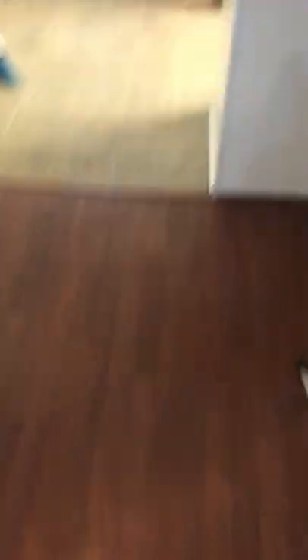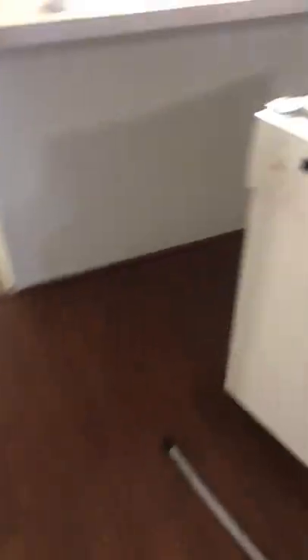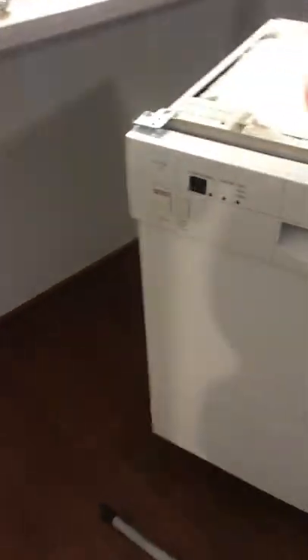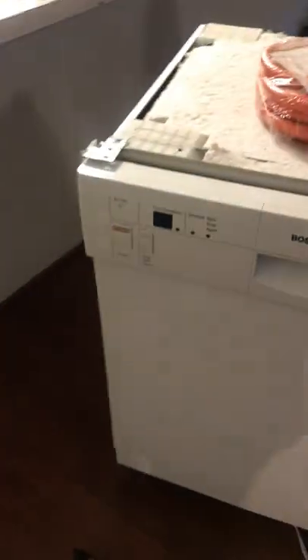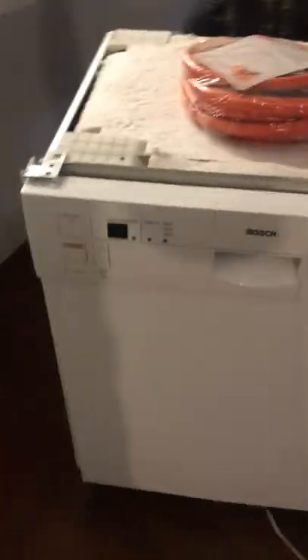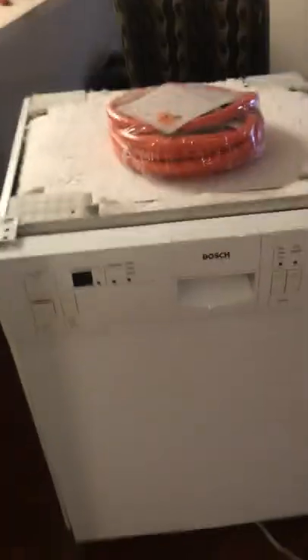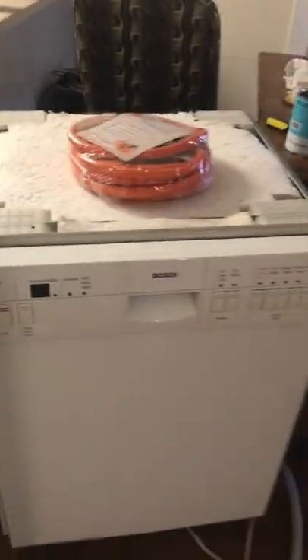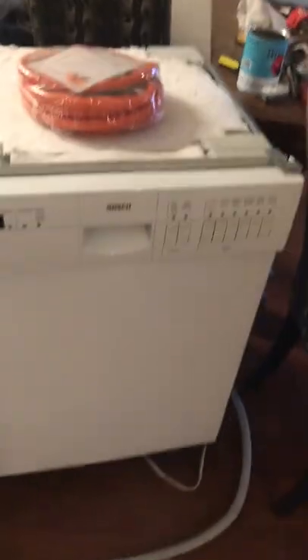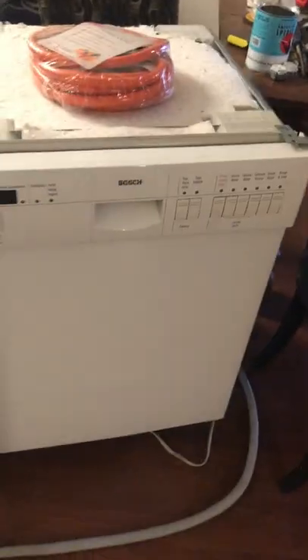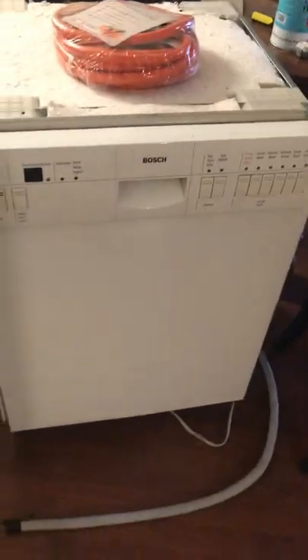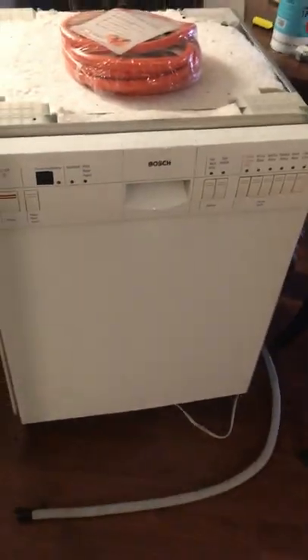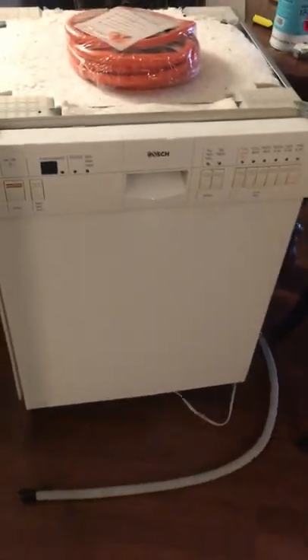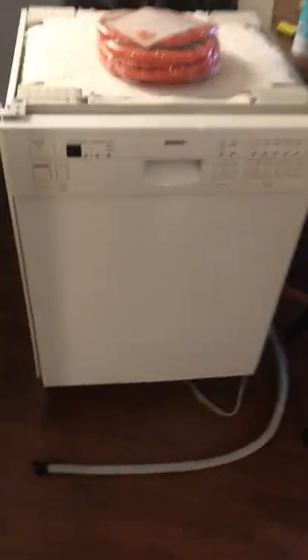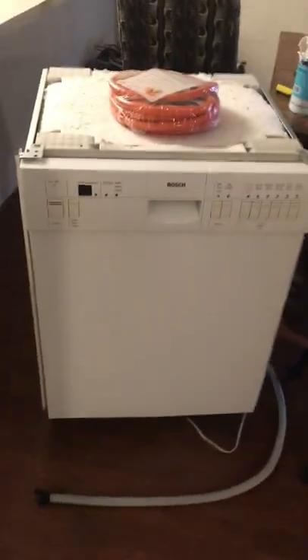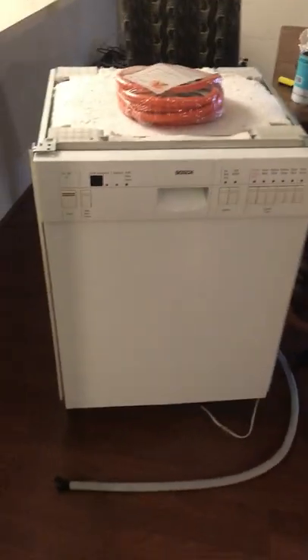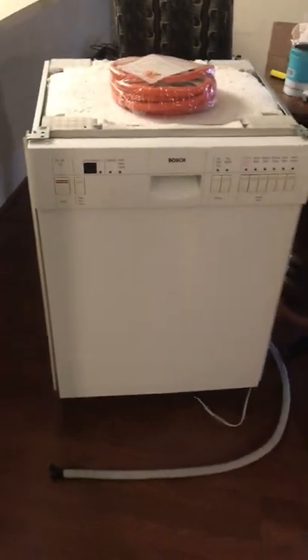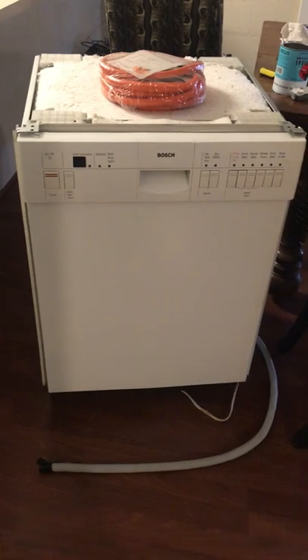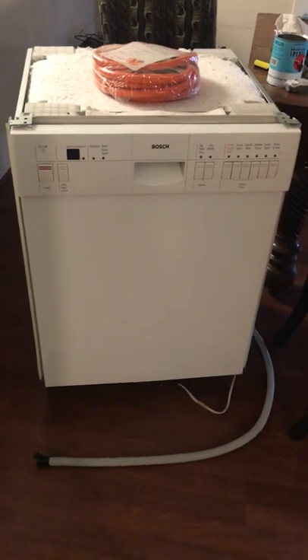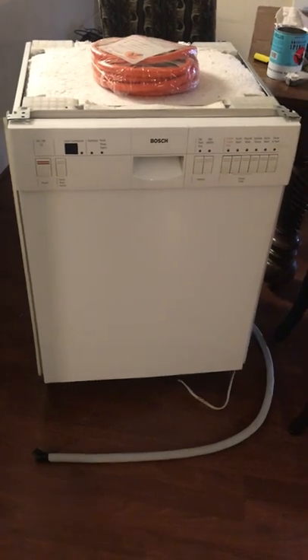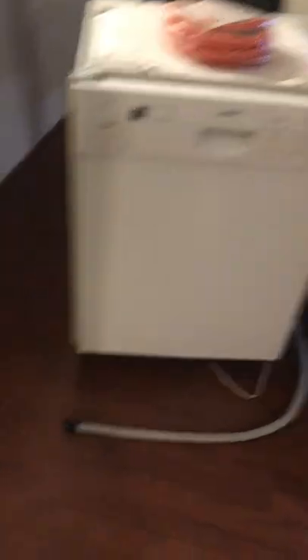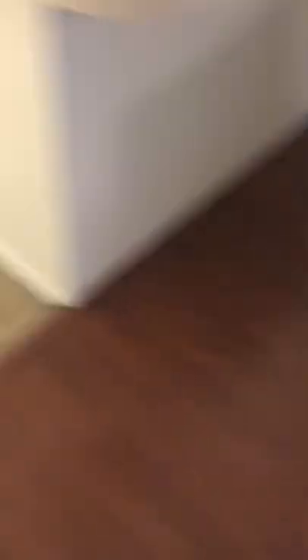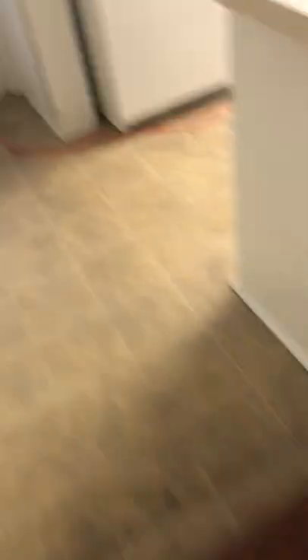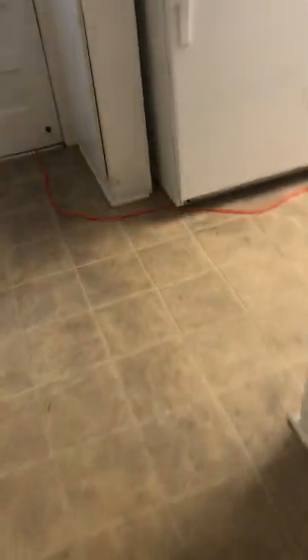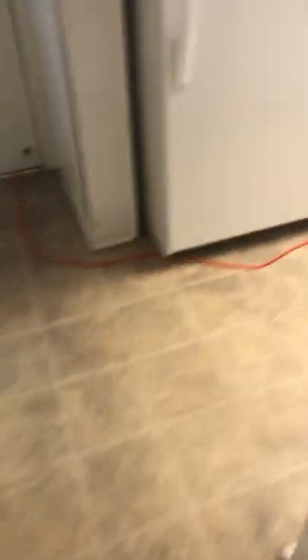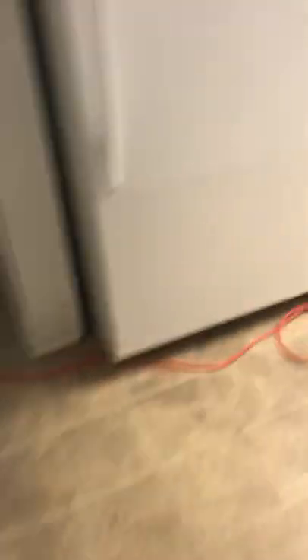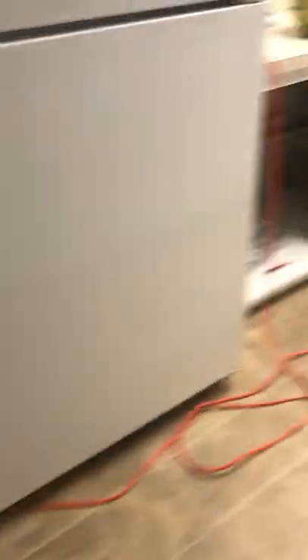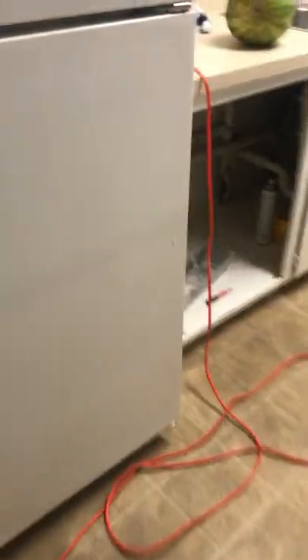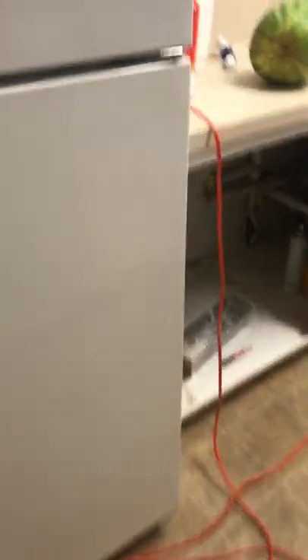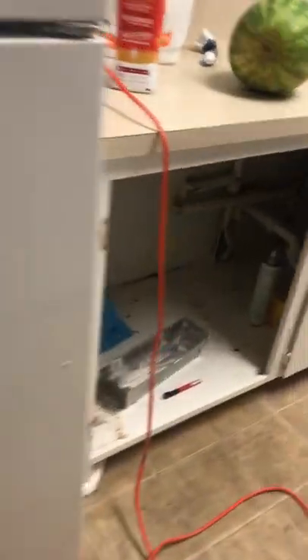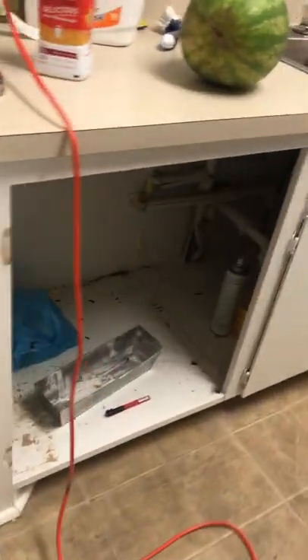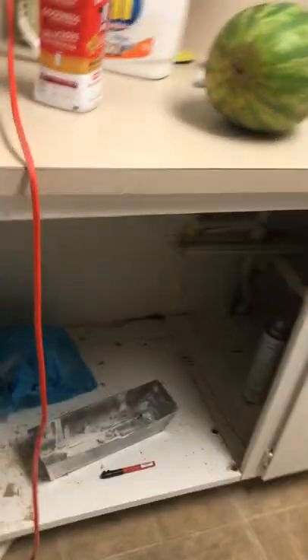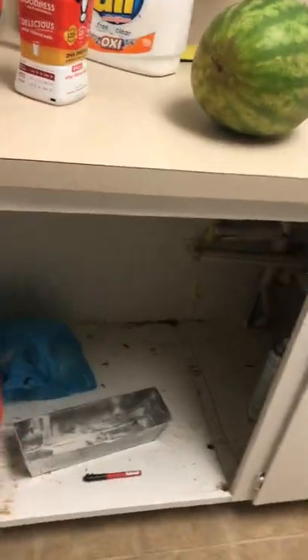Today on Charleston Handyman Solutions, we're going to add a dishwasher to an existing cabinet that has none.